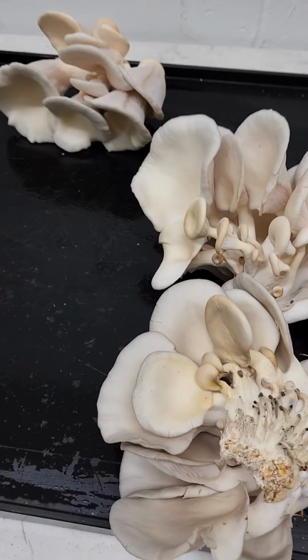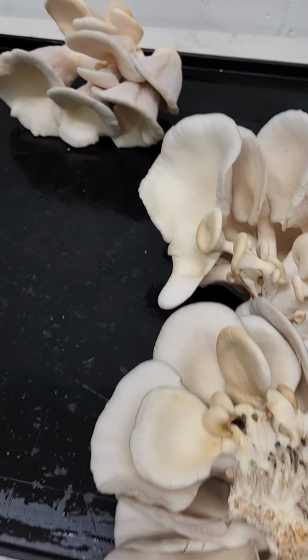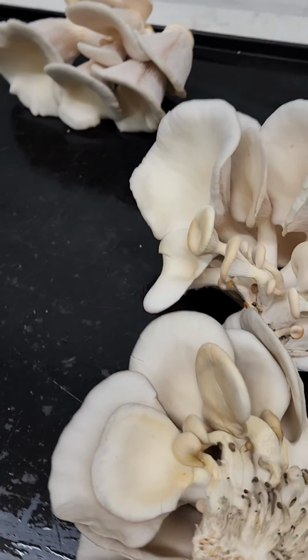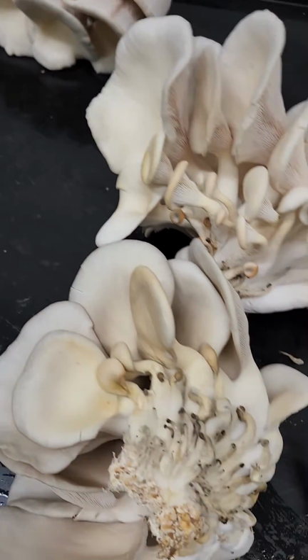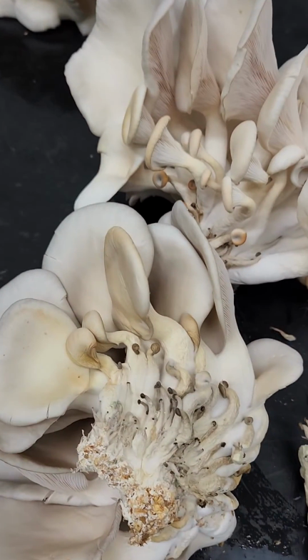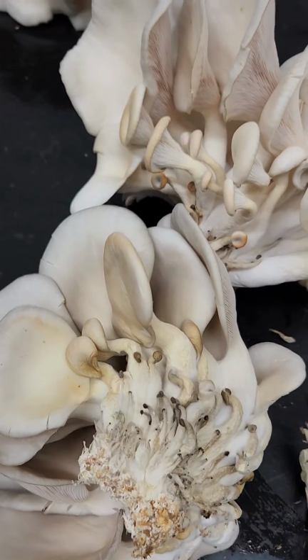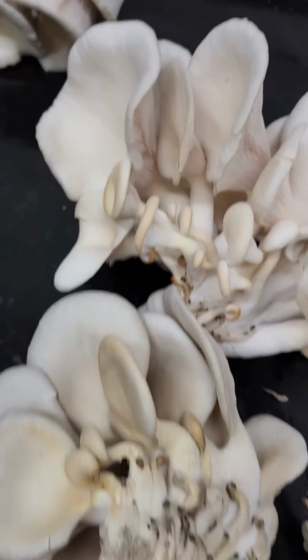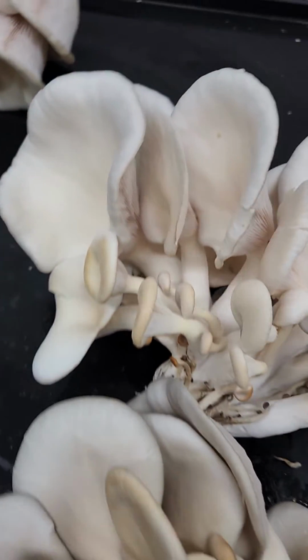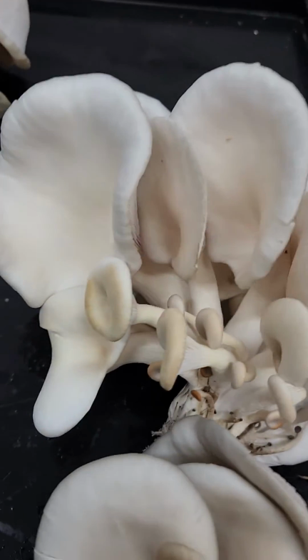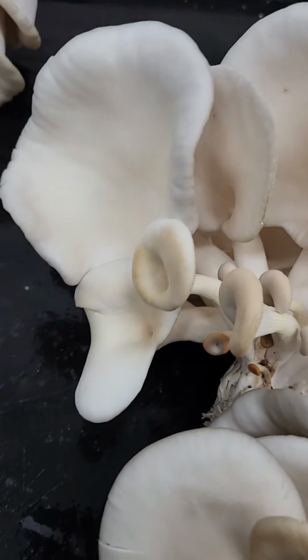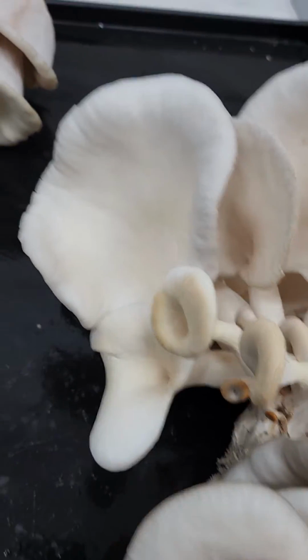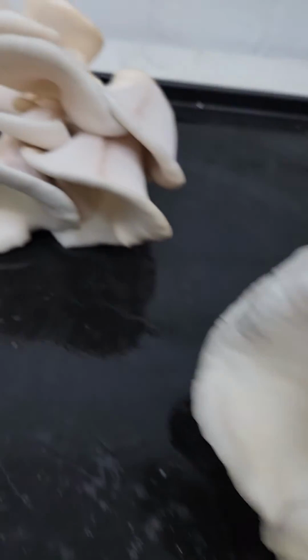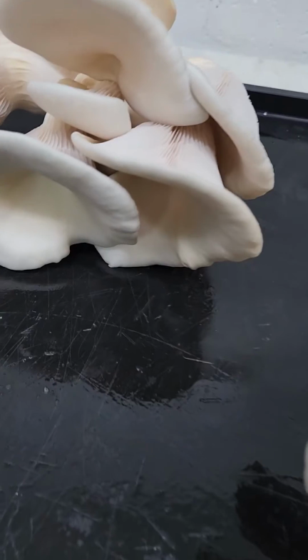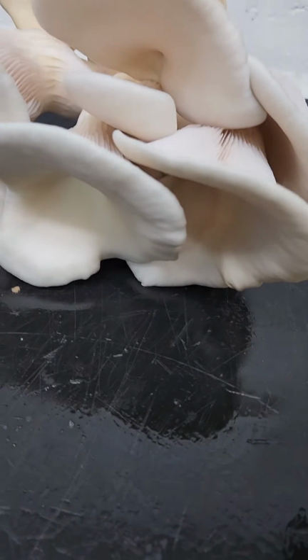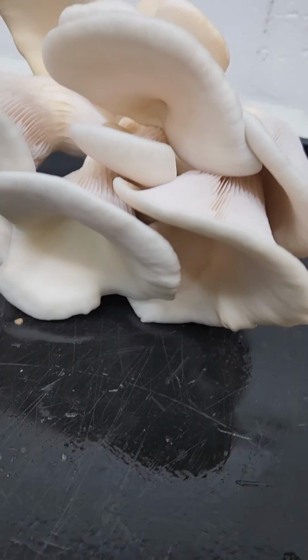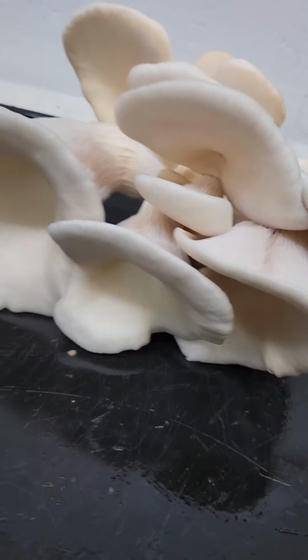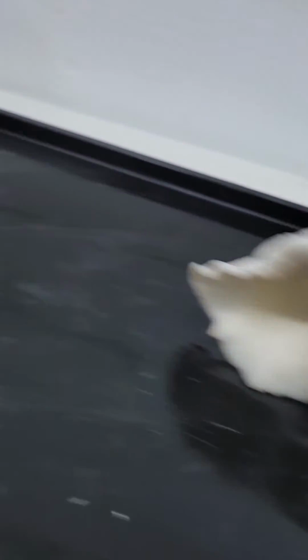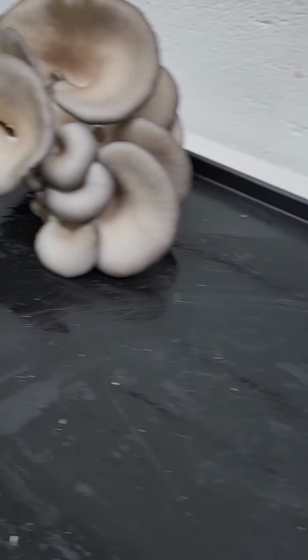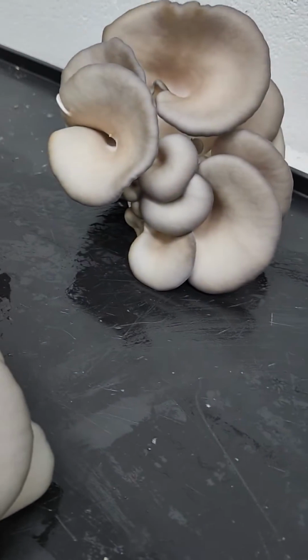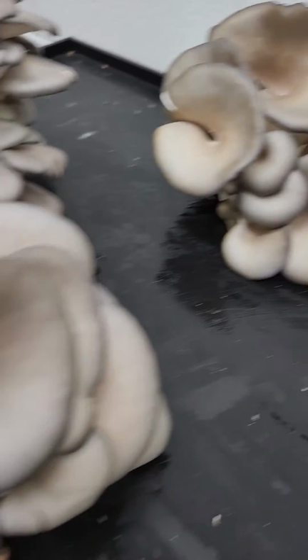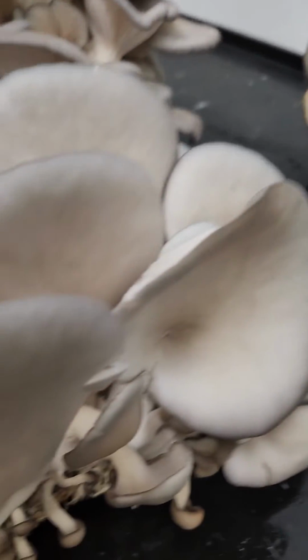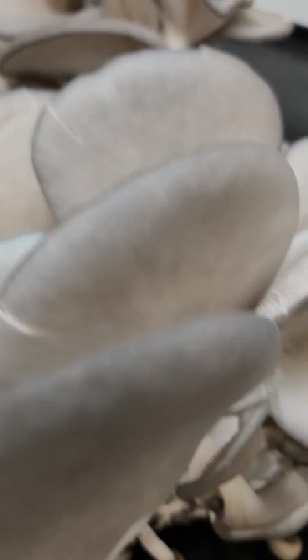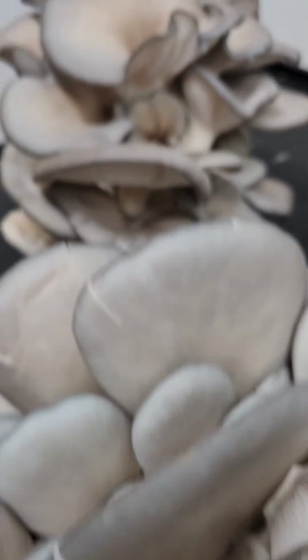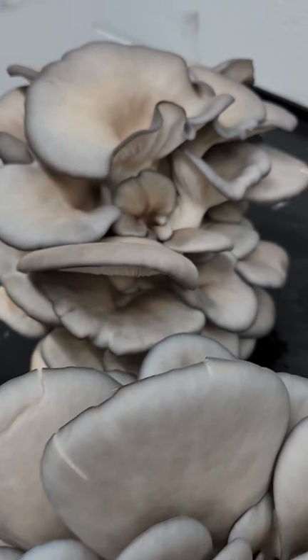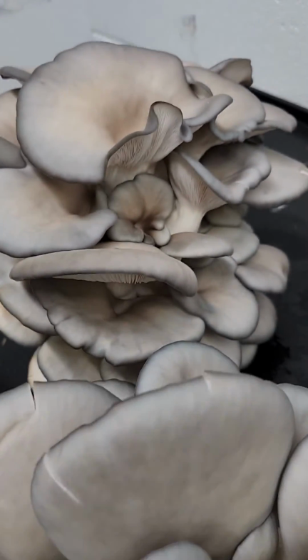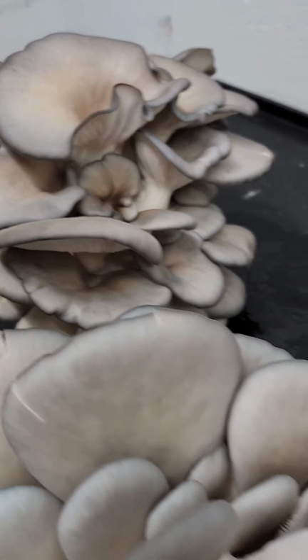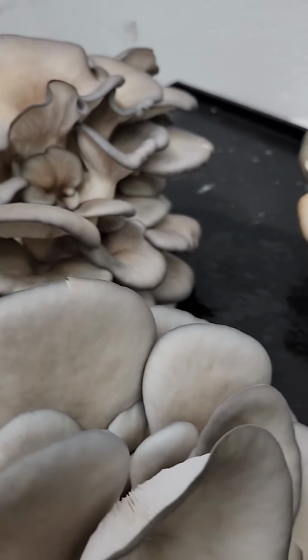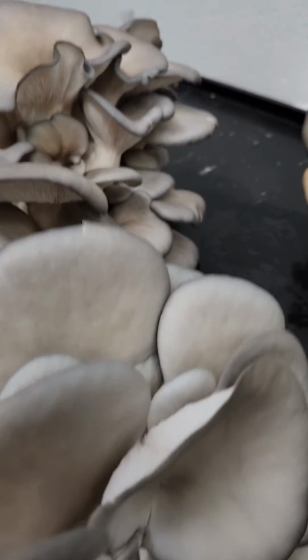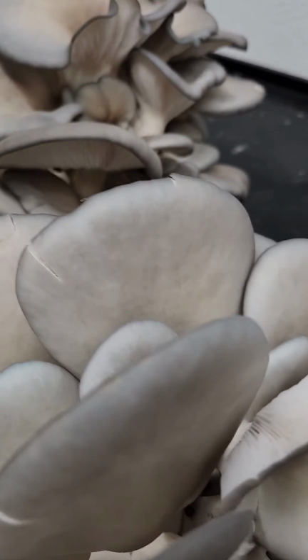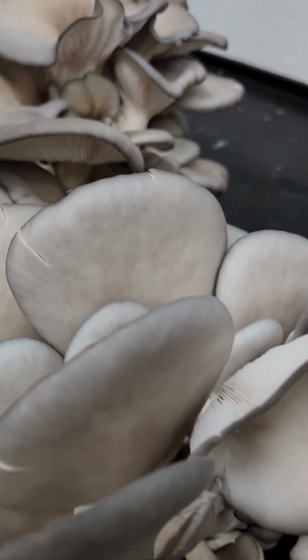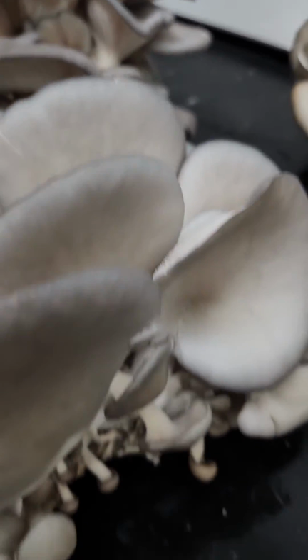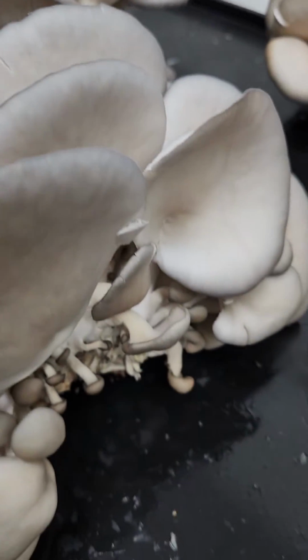Now I'm going to show you the lighter colored ones, and these are the darker, gray ones. I'm putting them together for comparison.